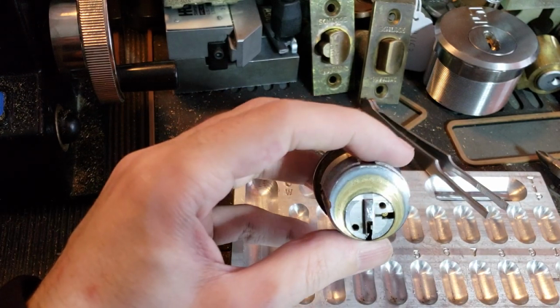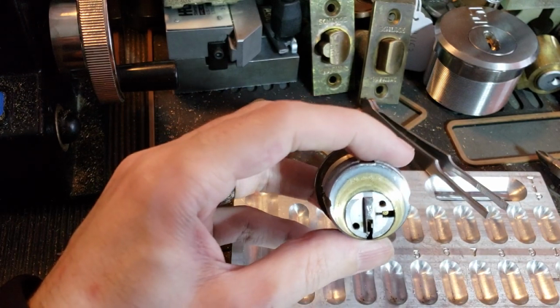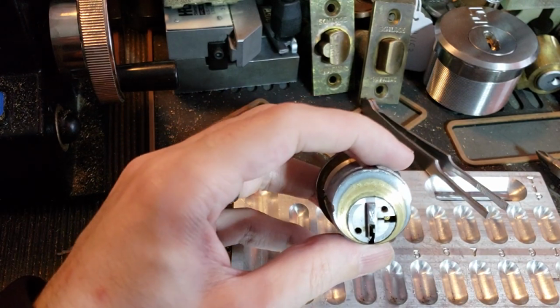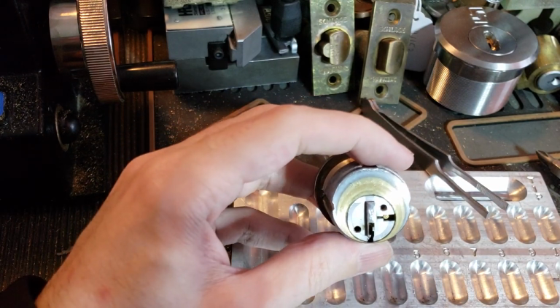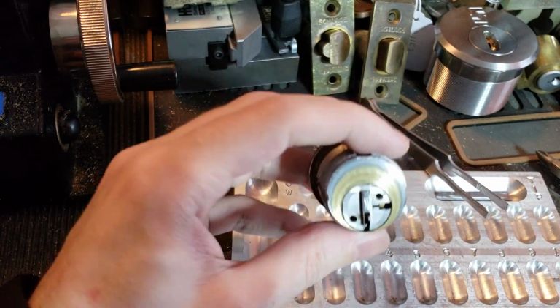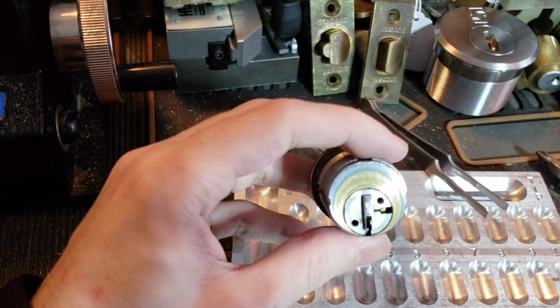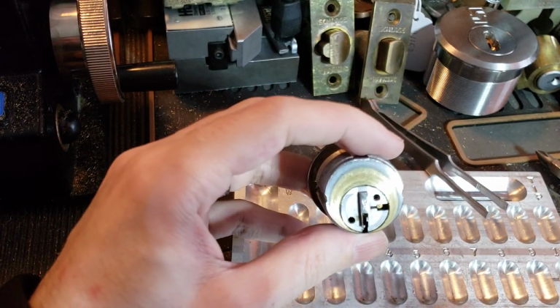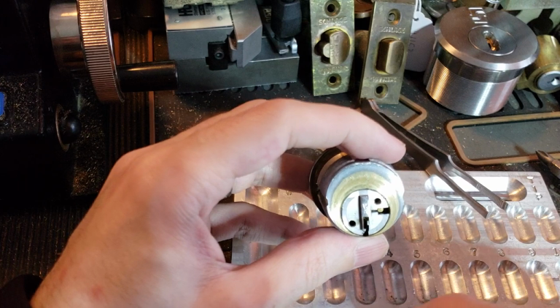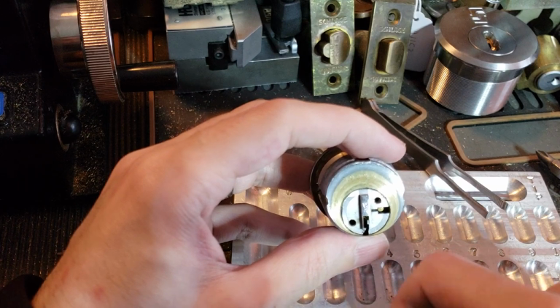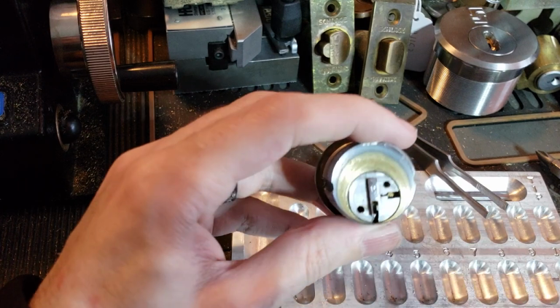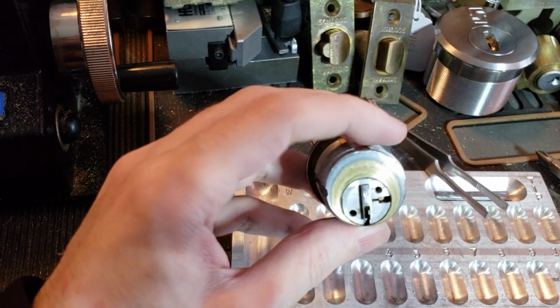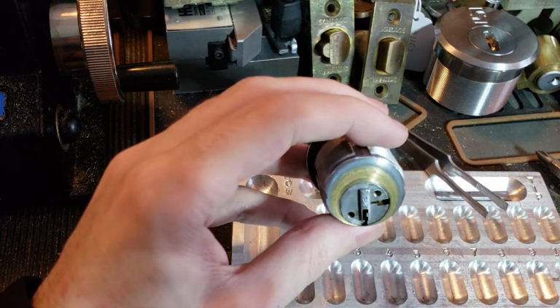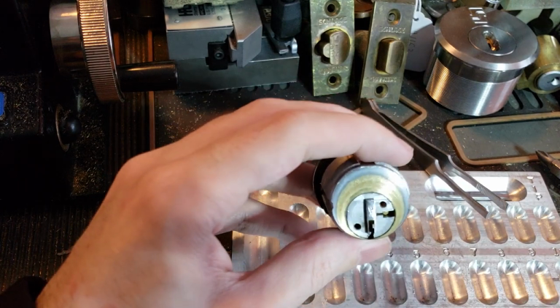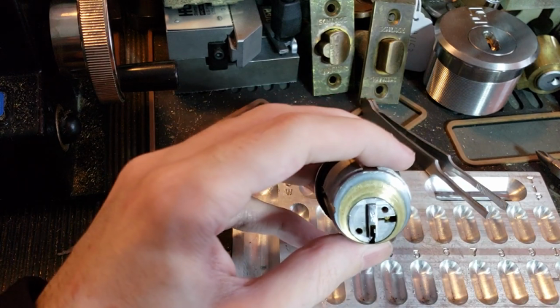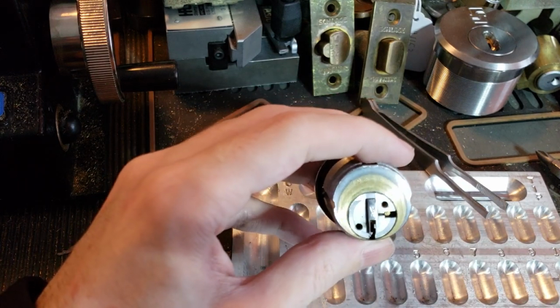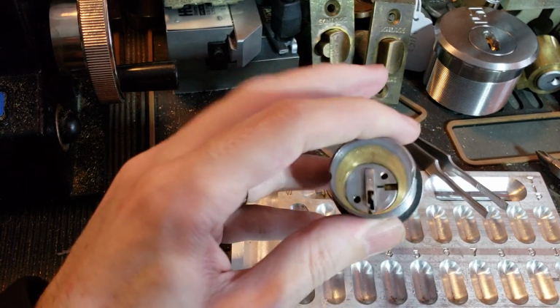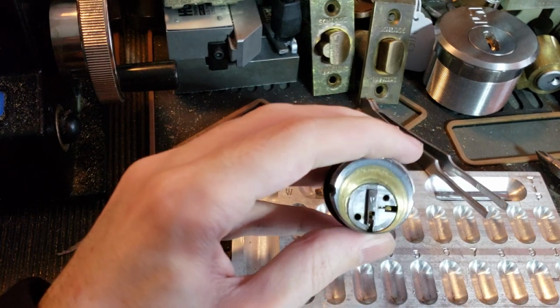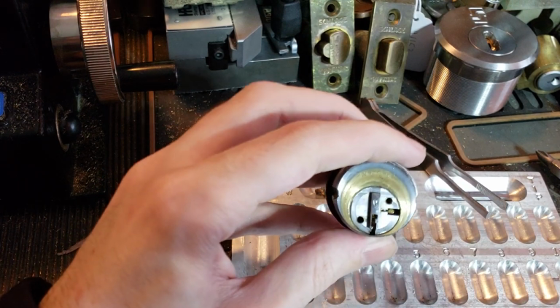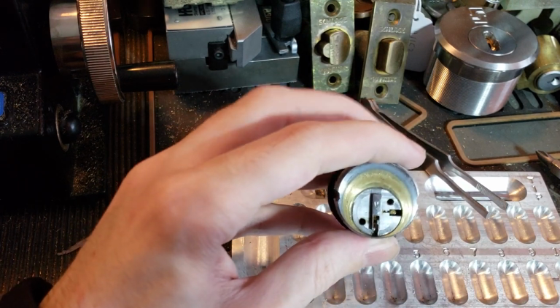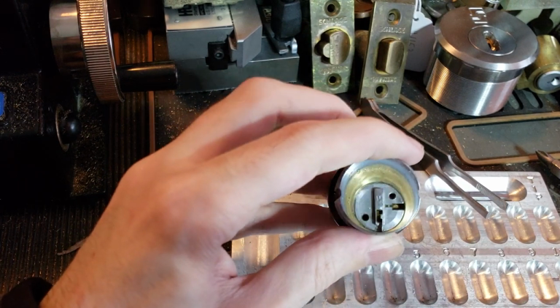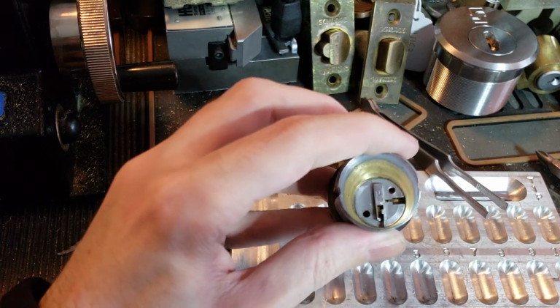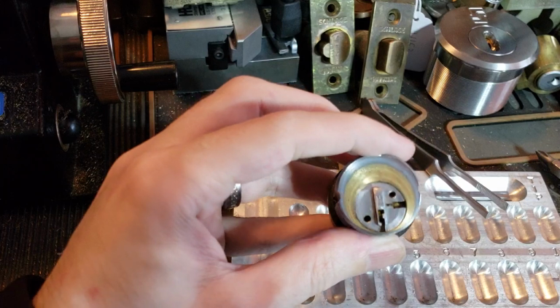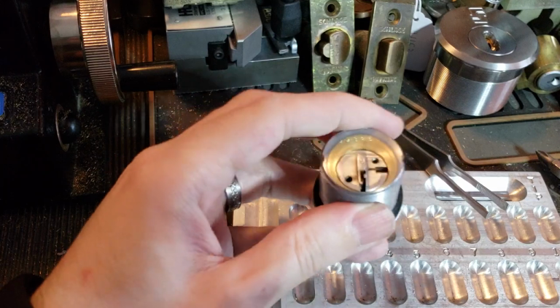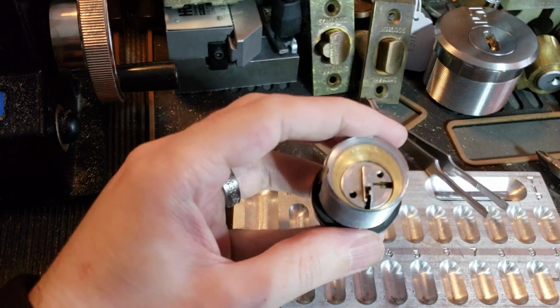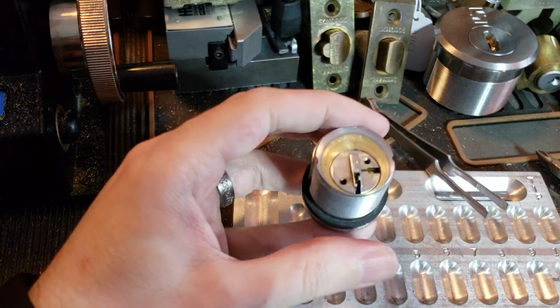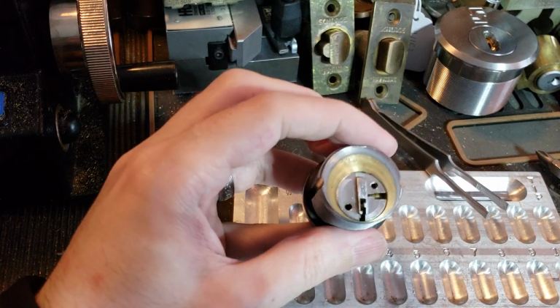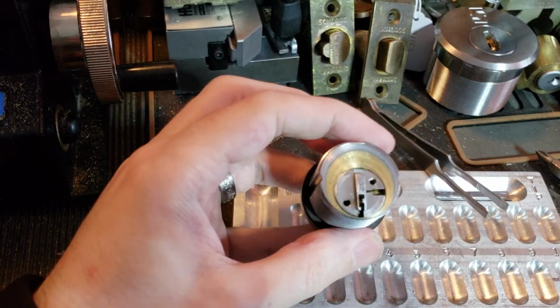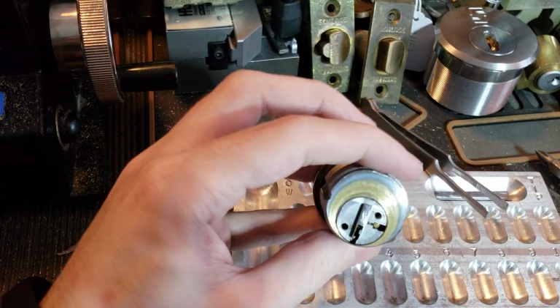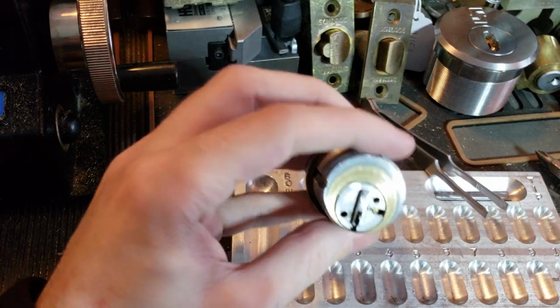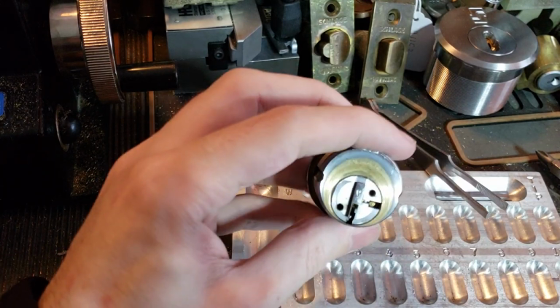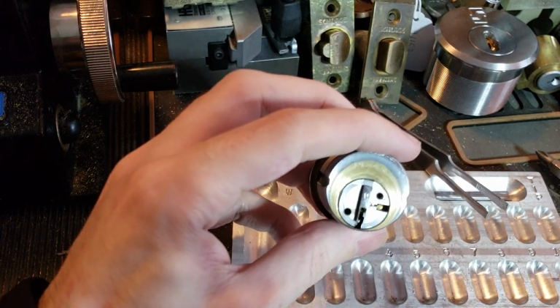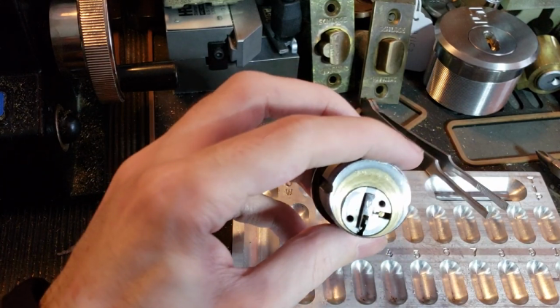I have my doubts about that, and you really should not be using WD-40 in a lock since it tends to dry out and form that horrible thick gunk that you see people like me always scraping off of locks. I personally just spray a bit of Houdini in there, or similar light oil.